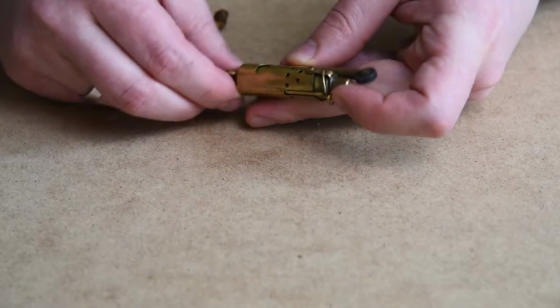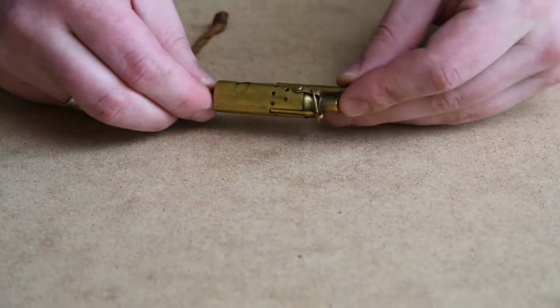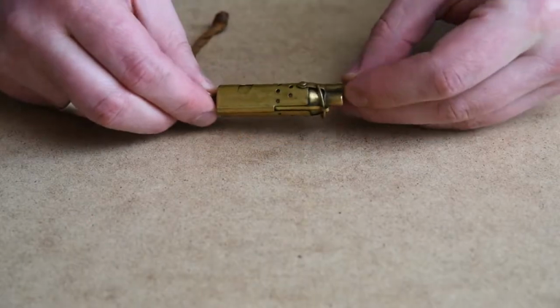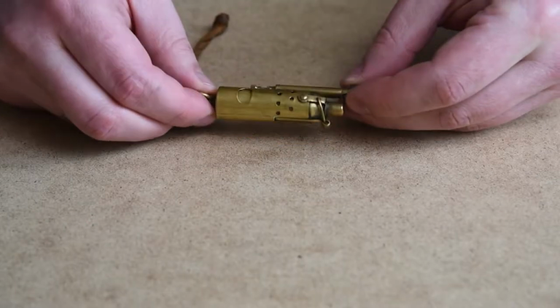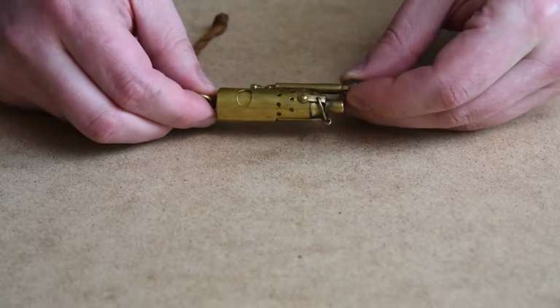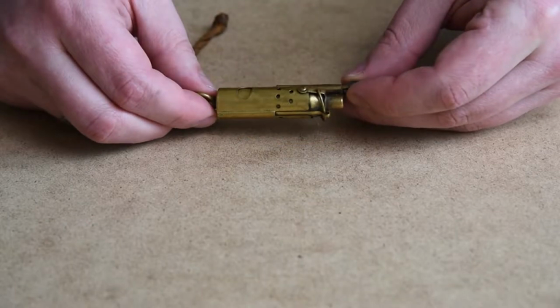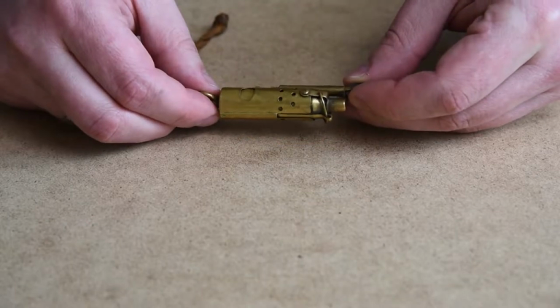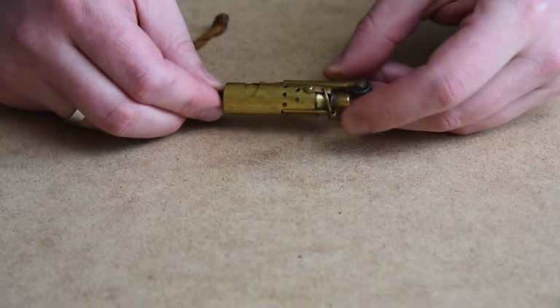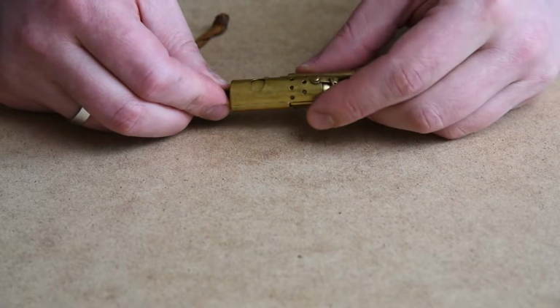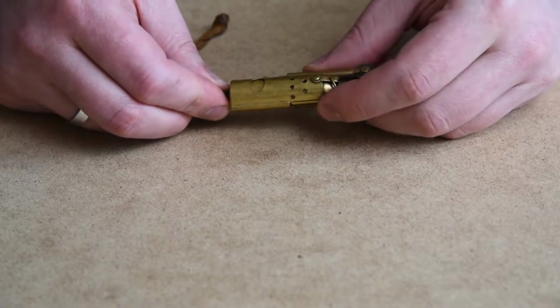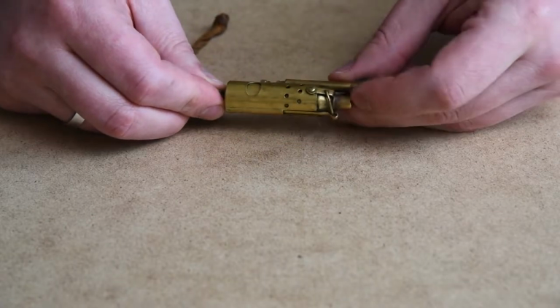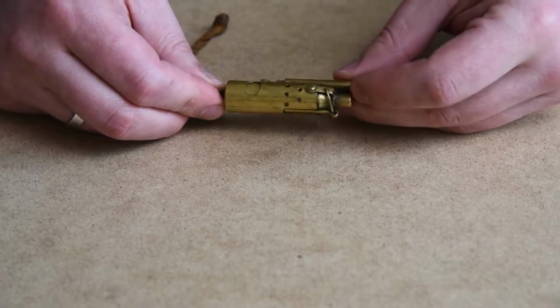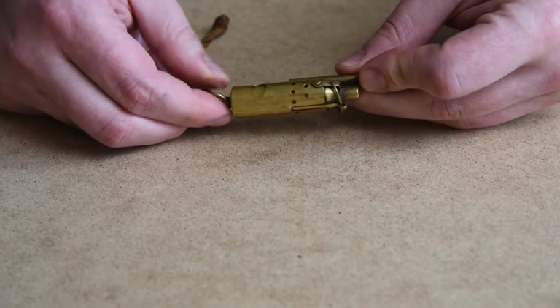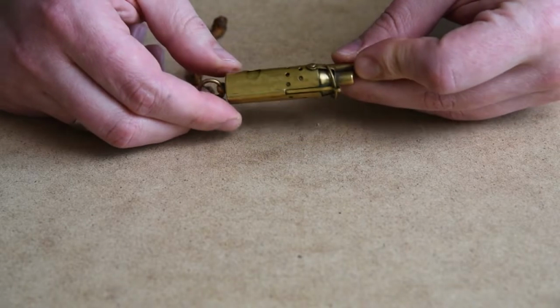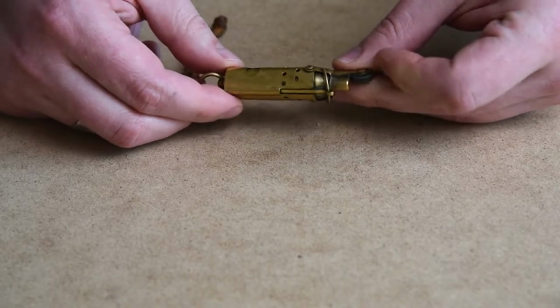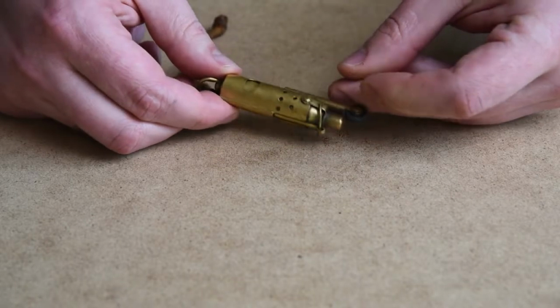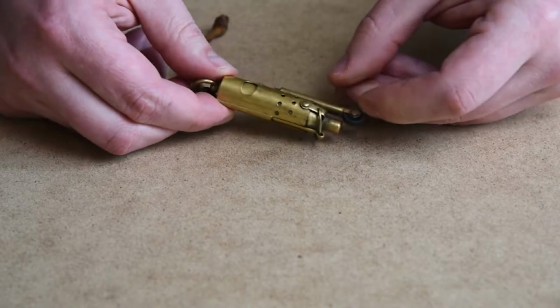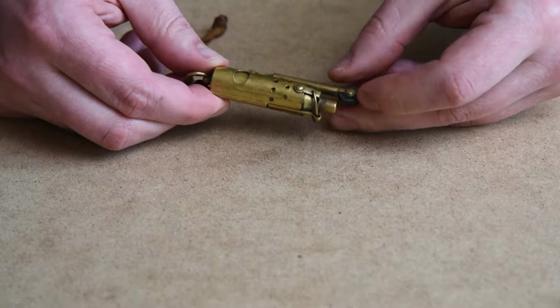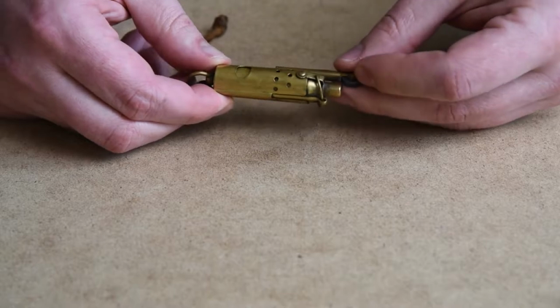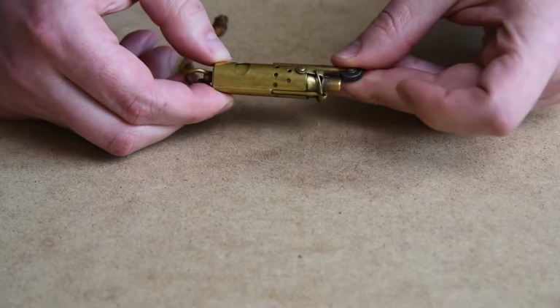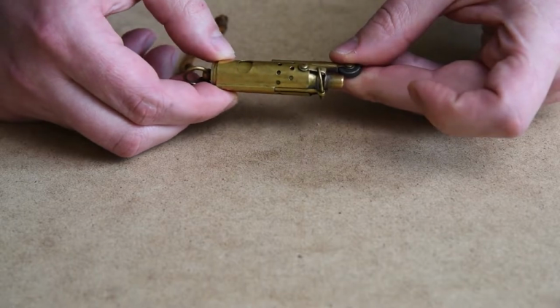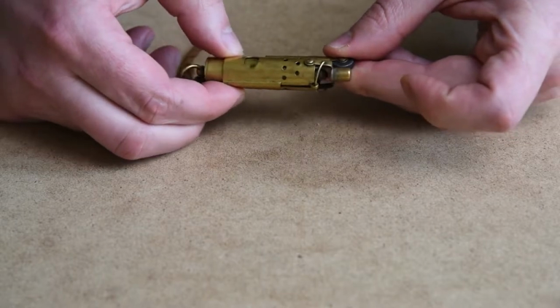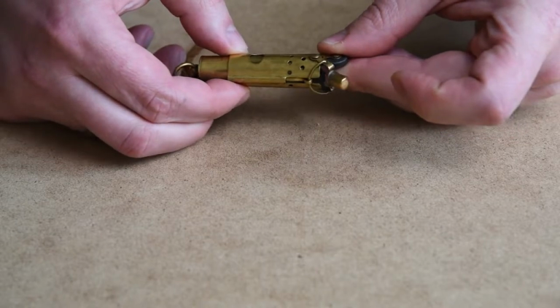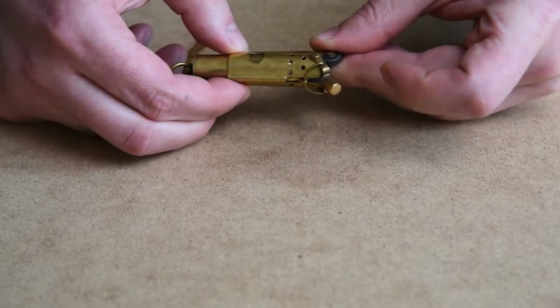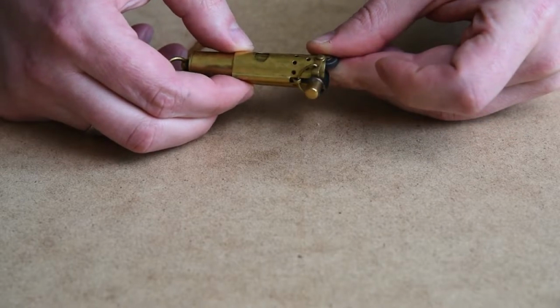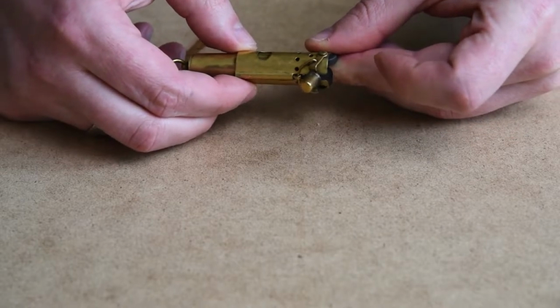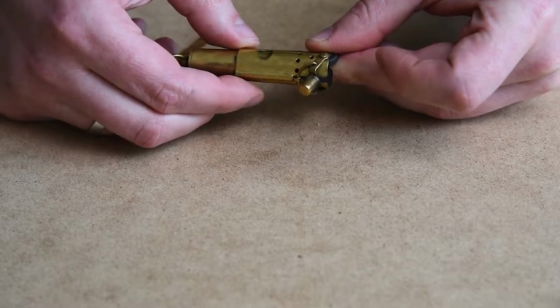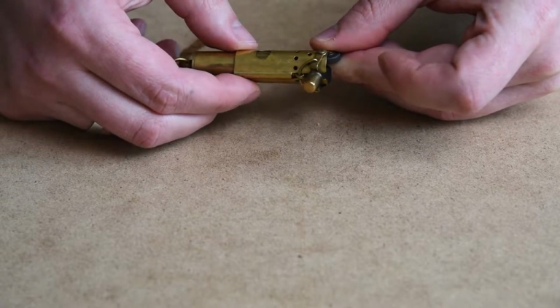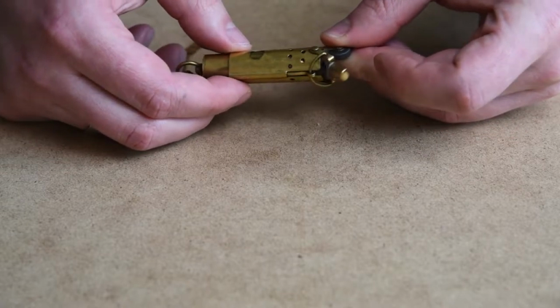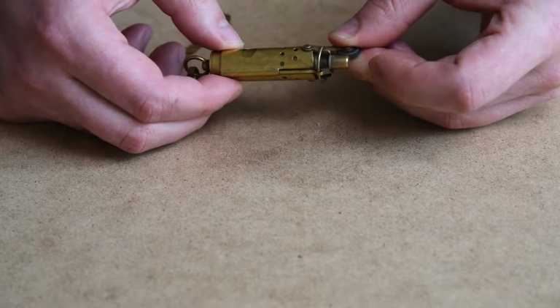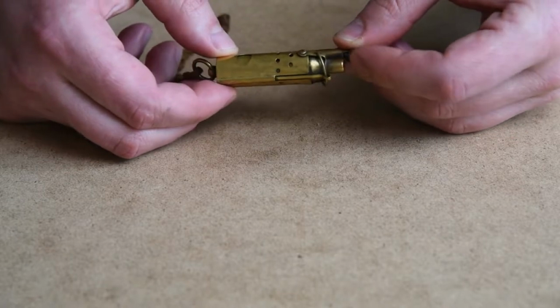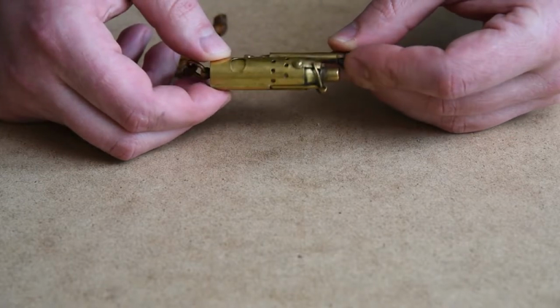I had this WW1 trench brass lighter for some time now and thought, why not polish it to its previous beauty.